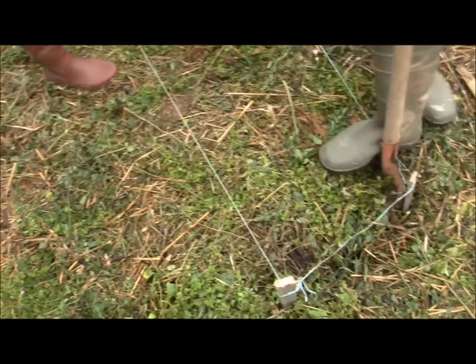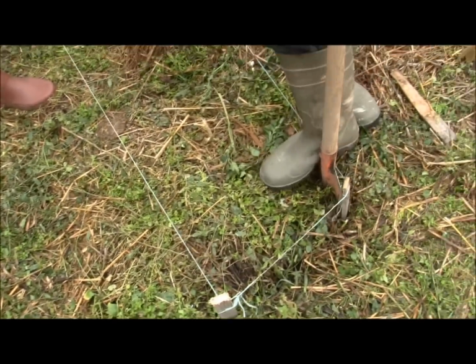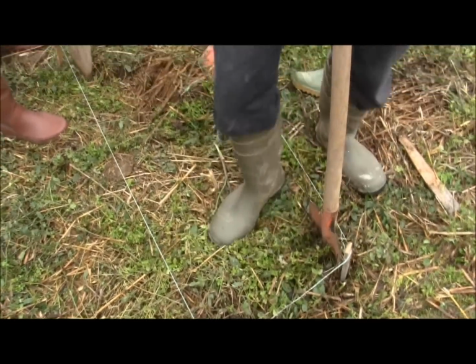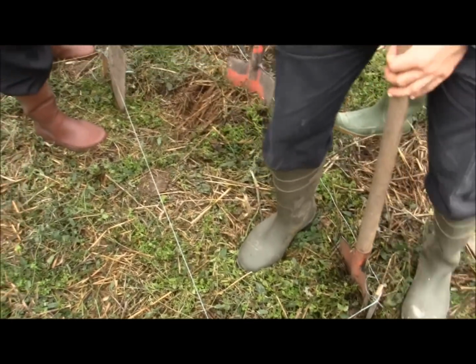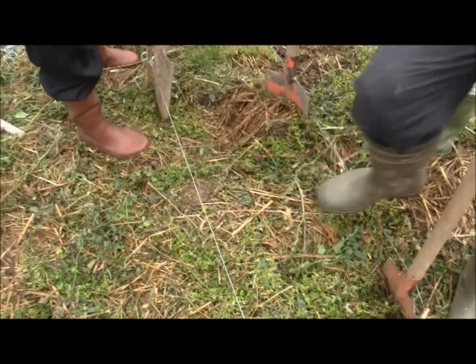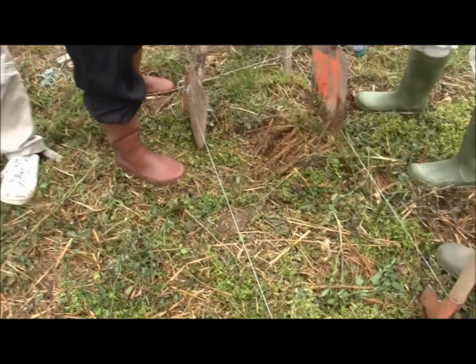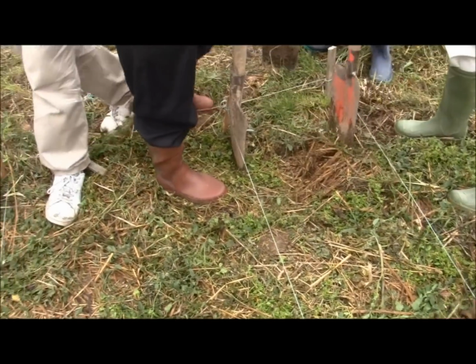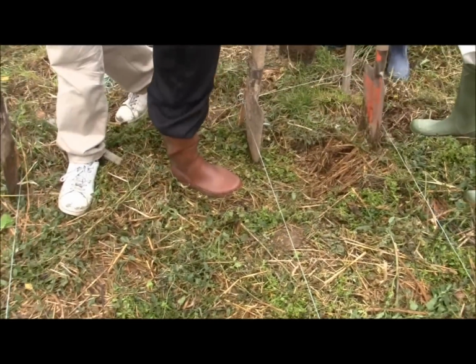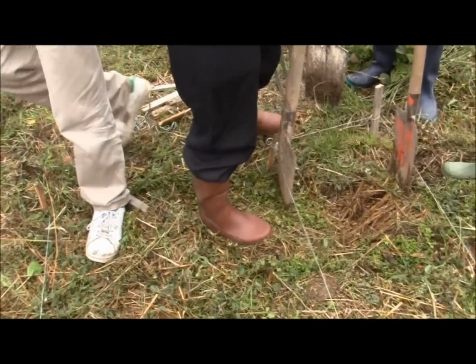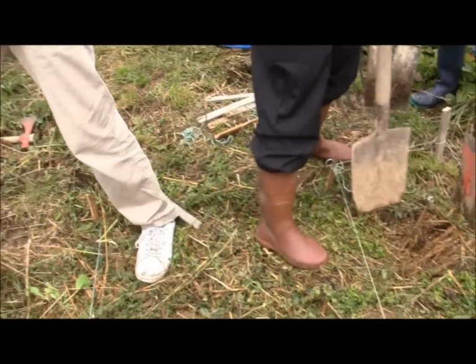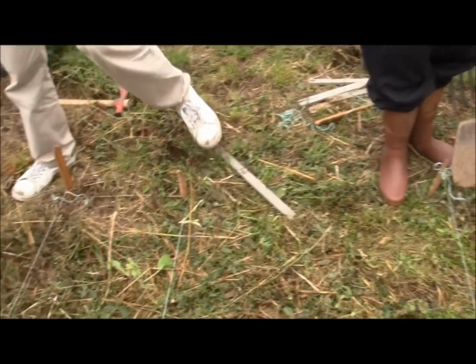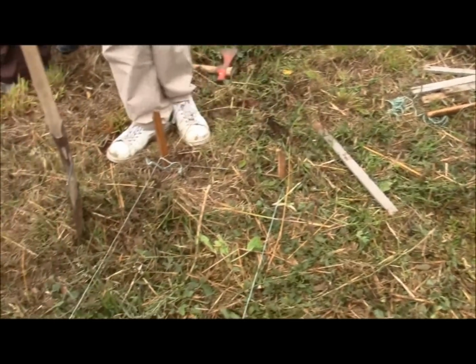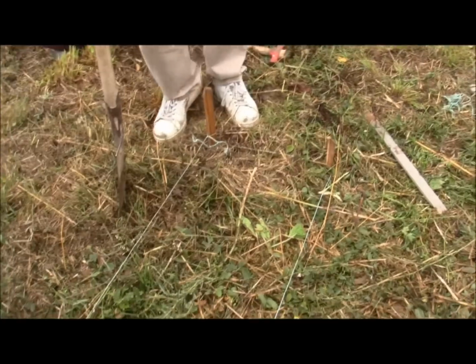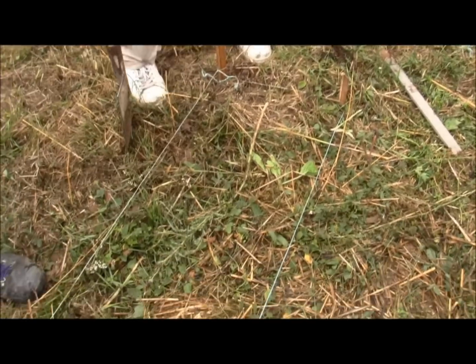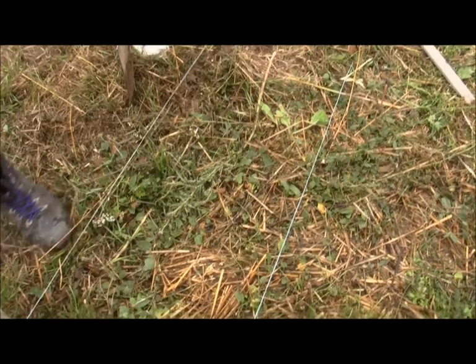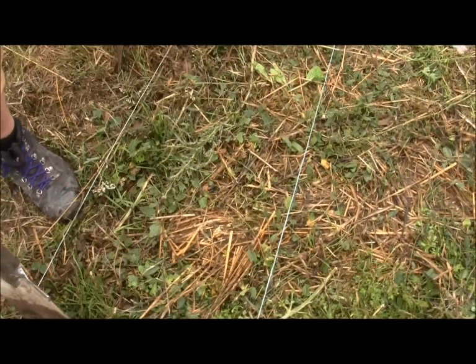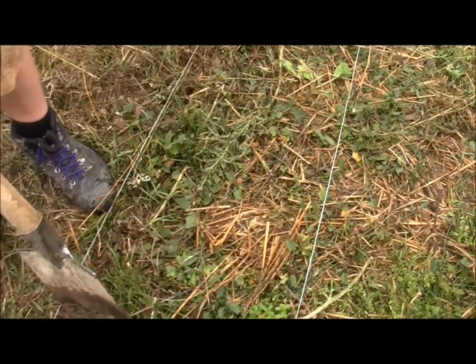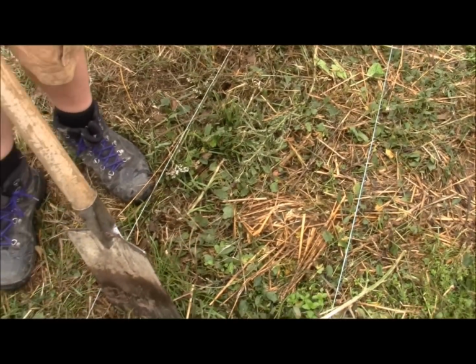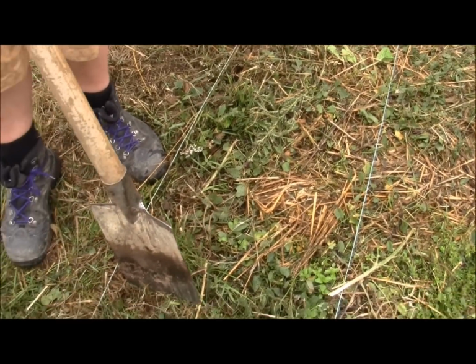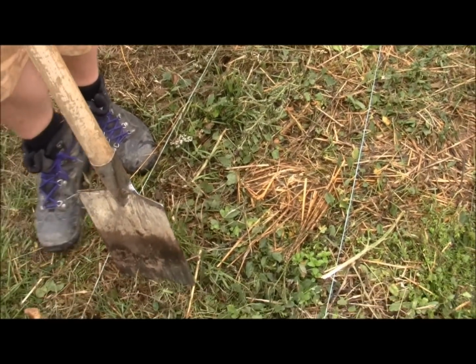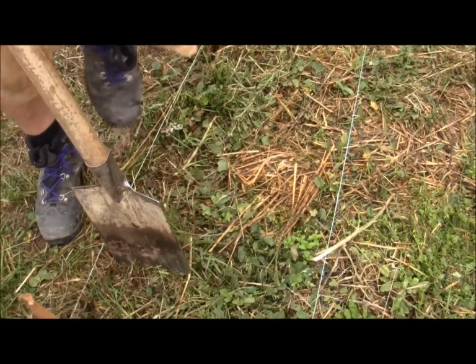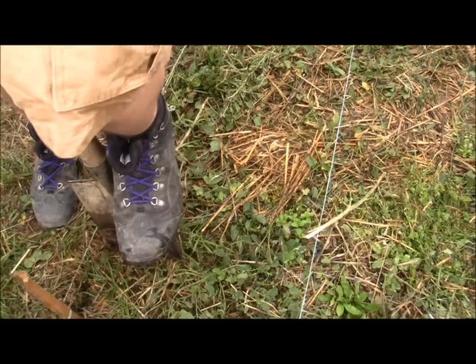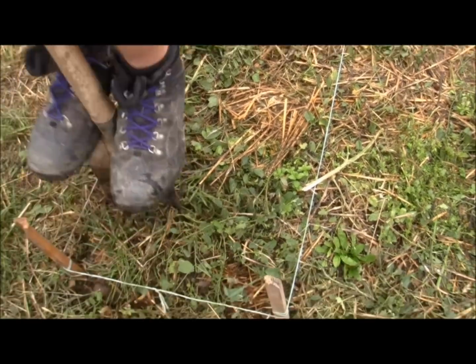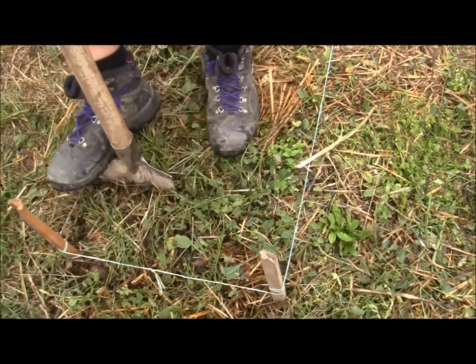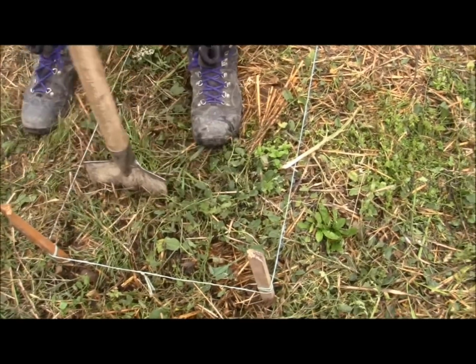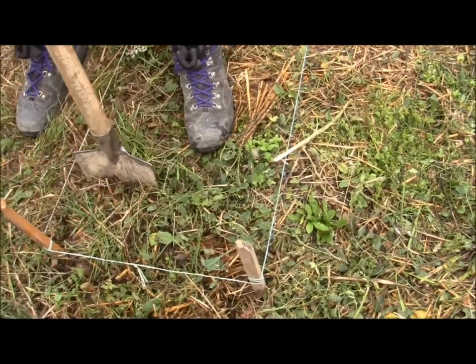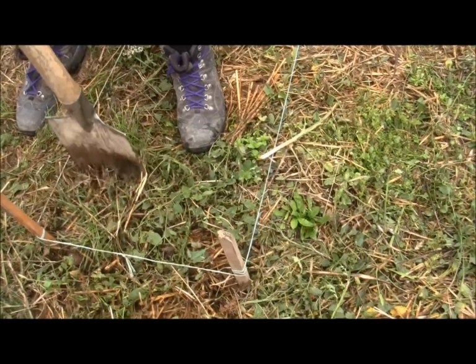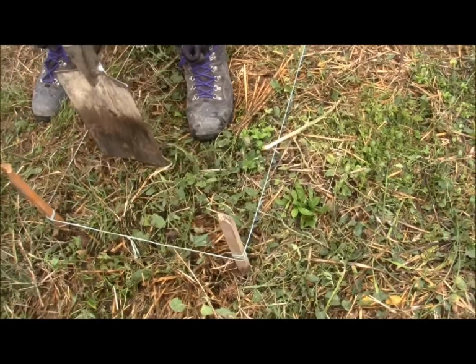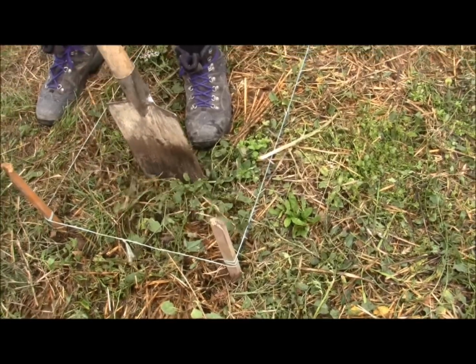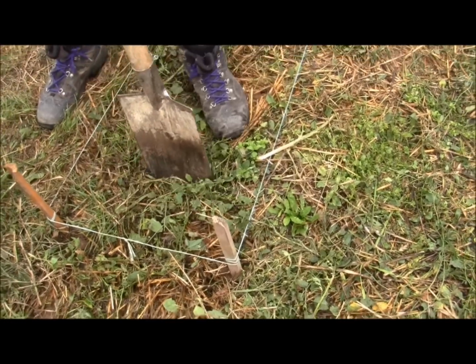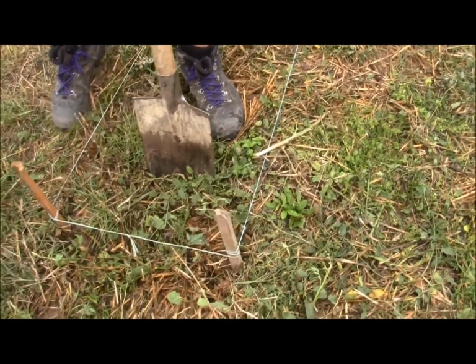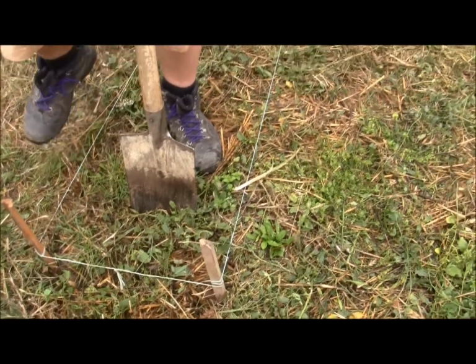Now we have the three sides cut here. We don't cut this one, but we do cut lines in it across, and you make the lines the width of a shovel — of a spade.